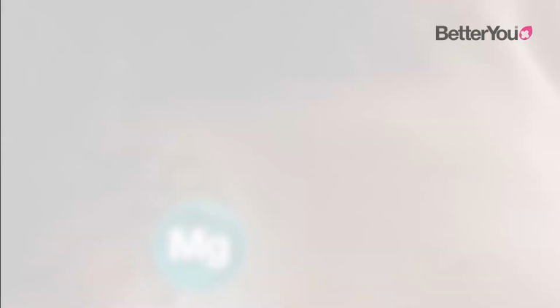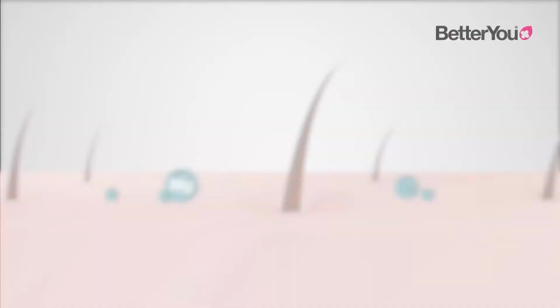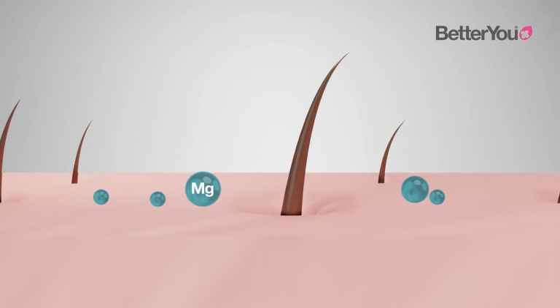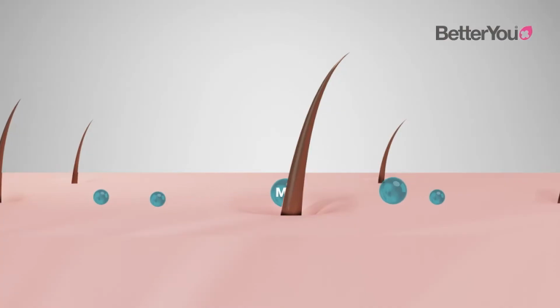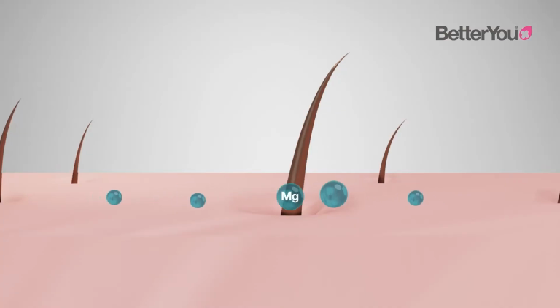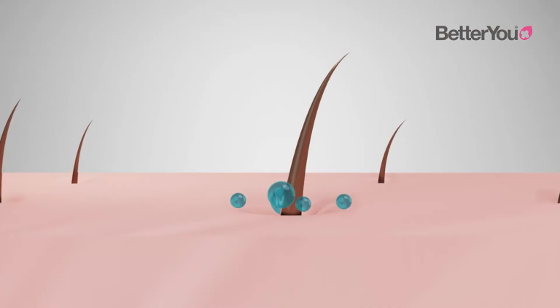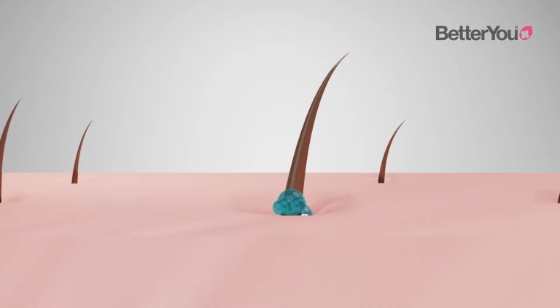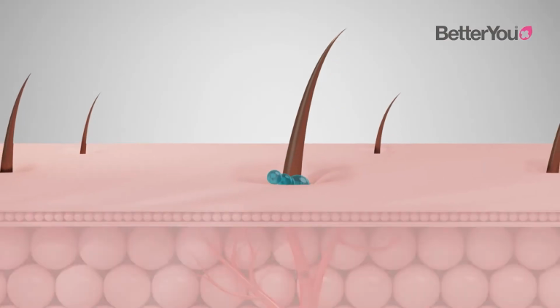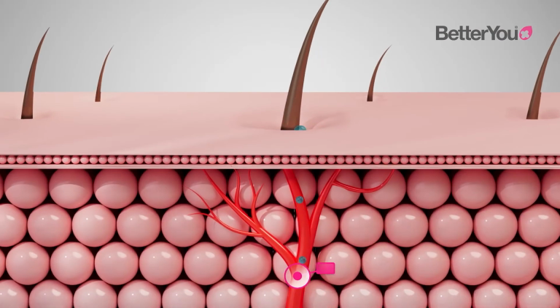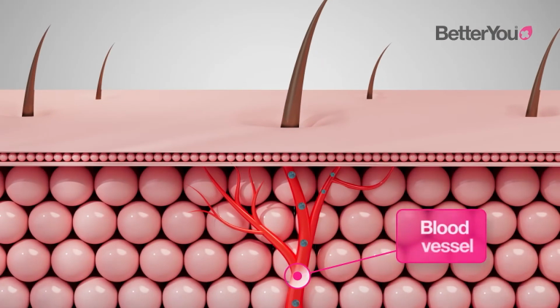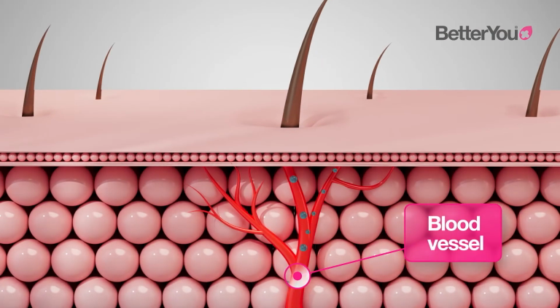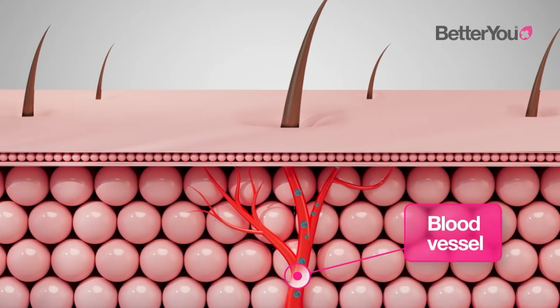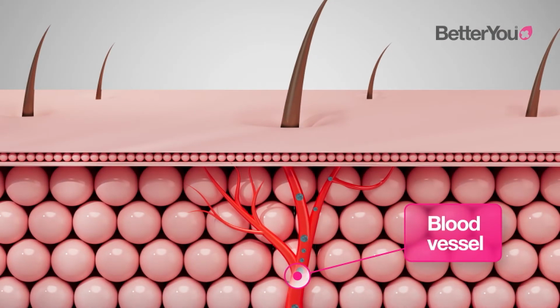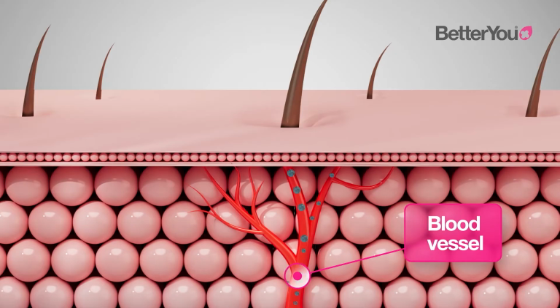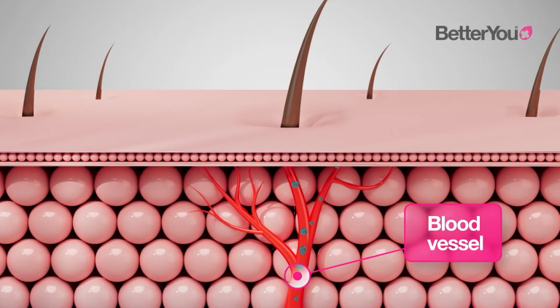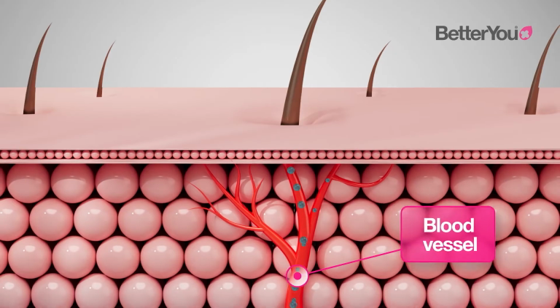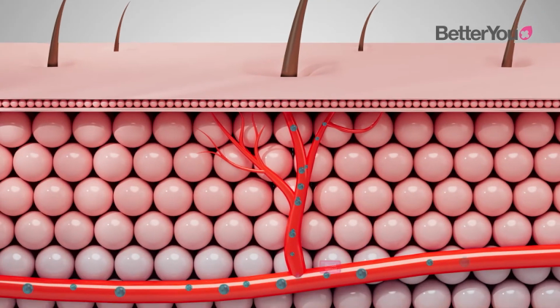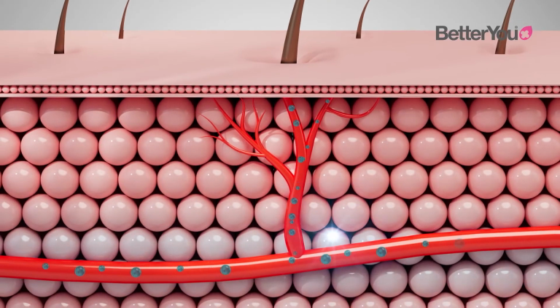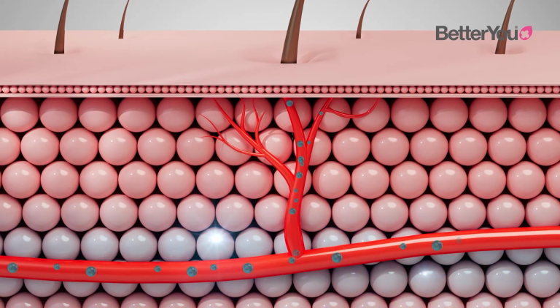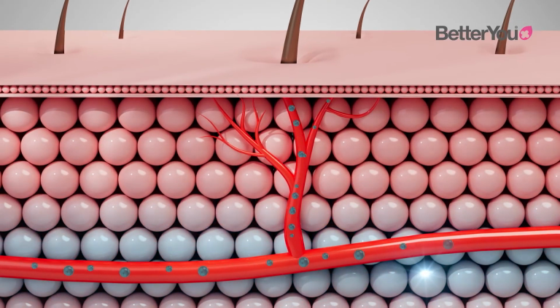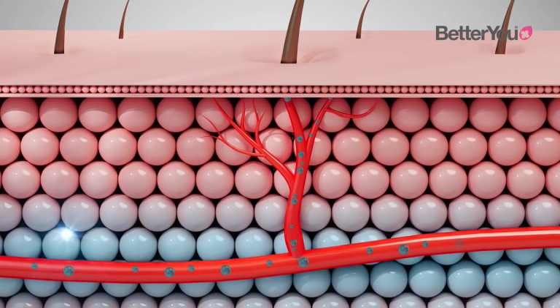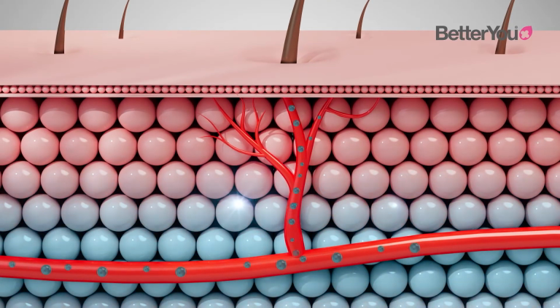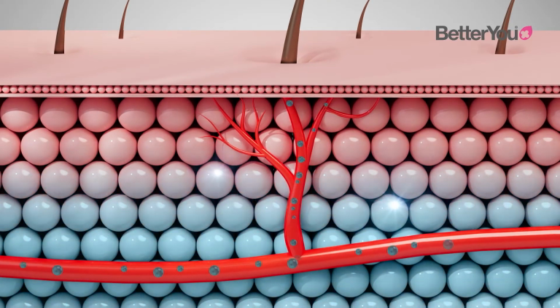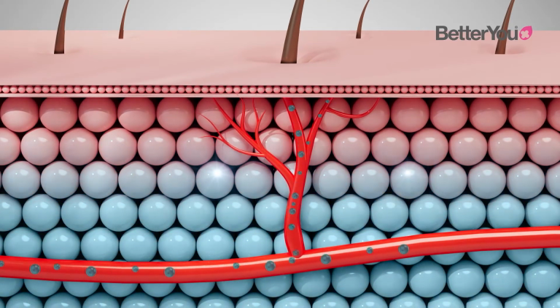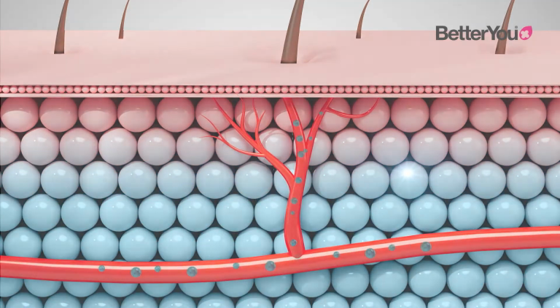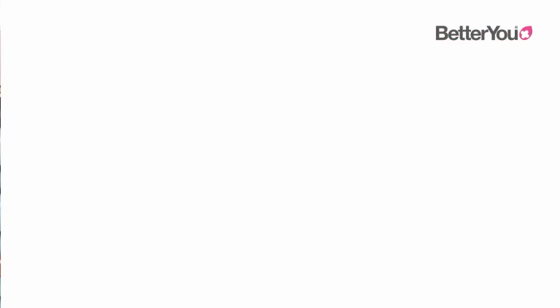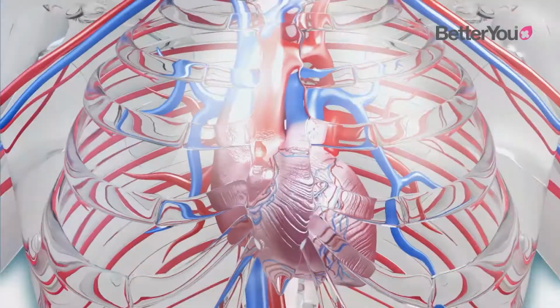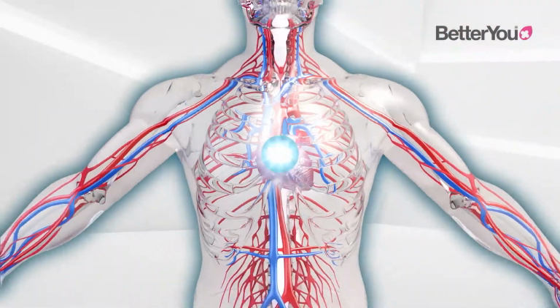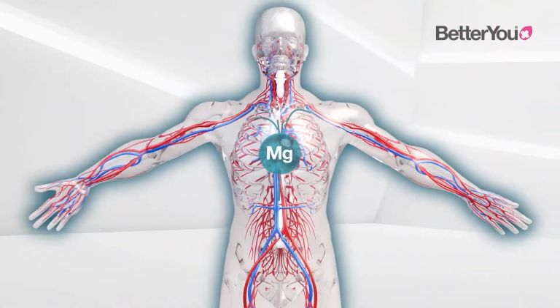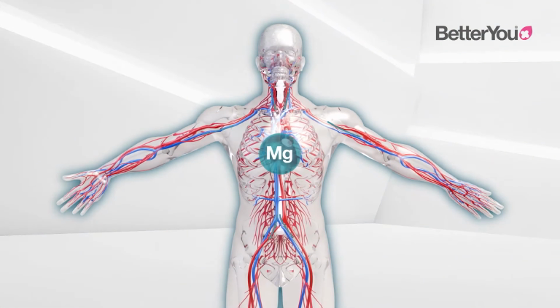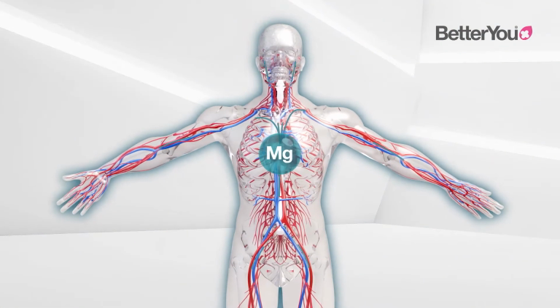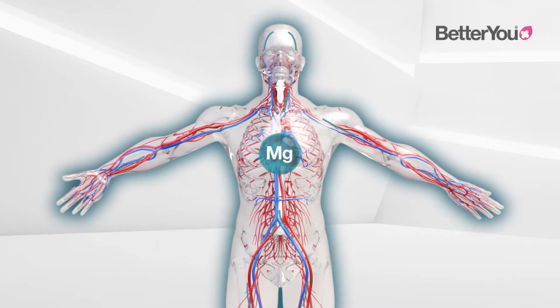Magnesium enters through the pores and settles within the interstitial fluid below the skin. This acts as a reservoir, gradually and effectively feeding the blood system and circulating magnesium around the body.